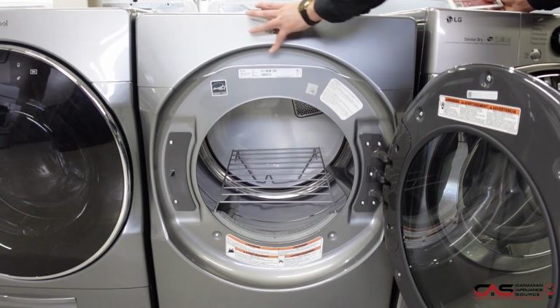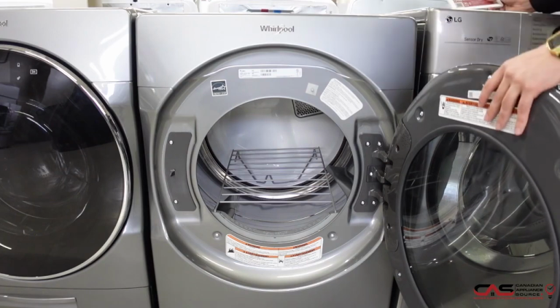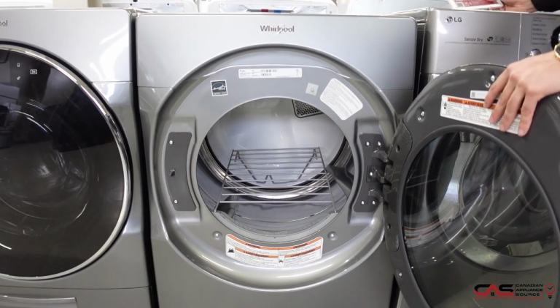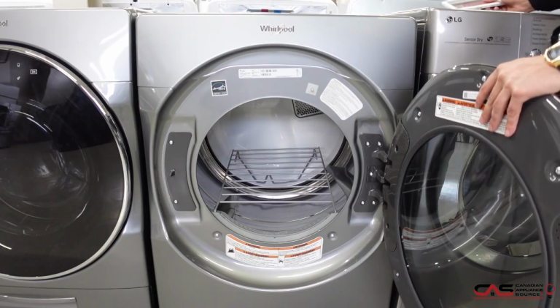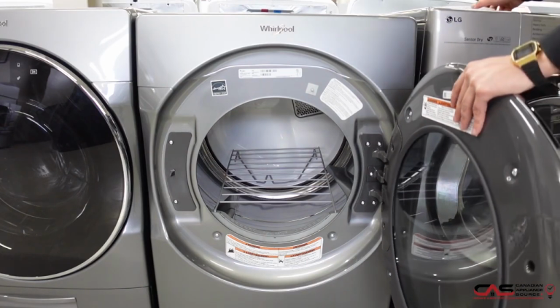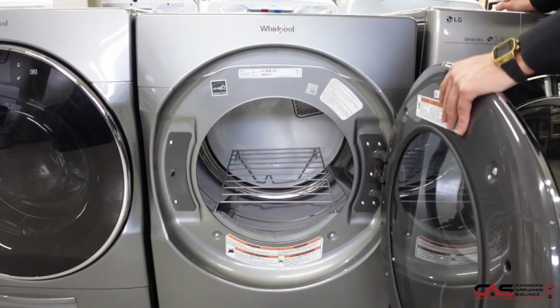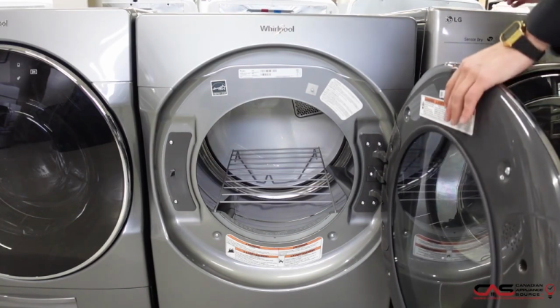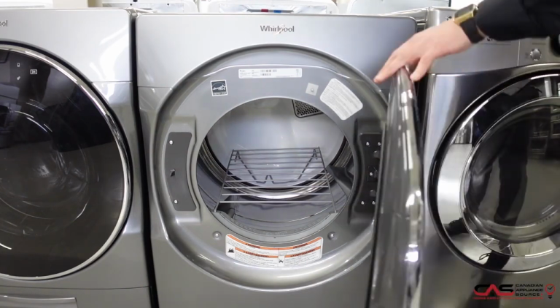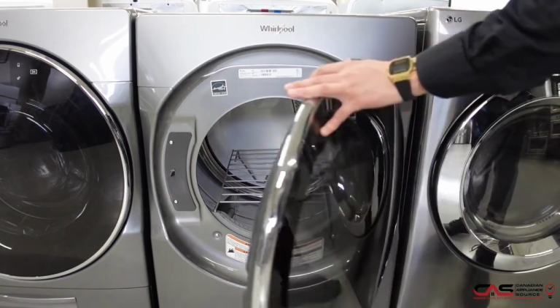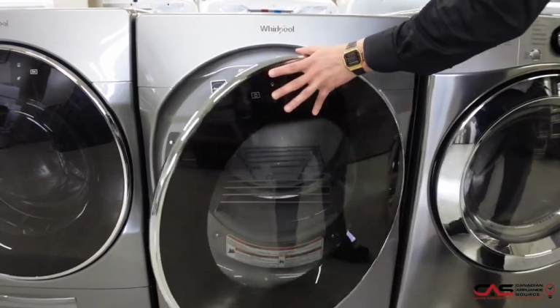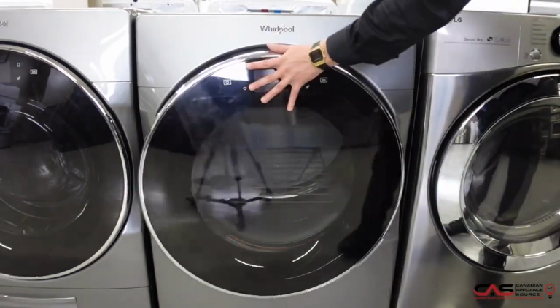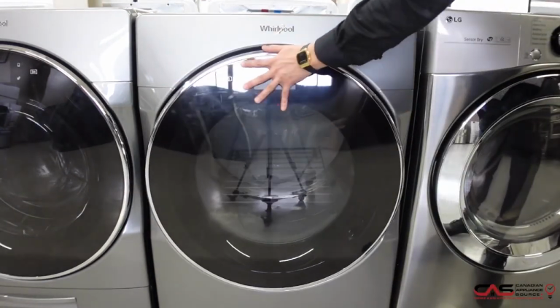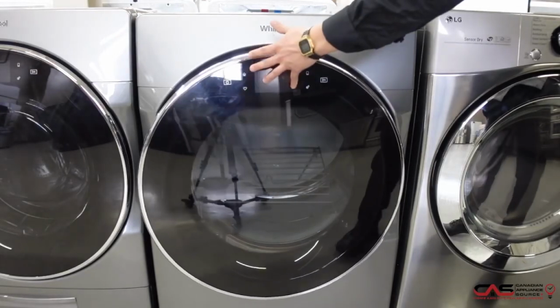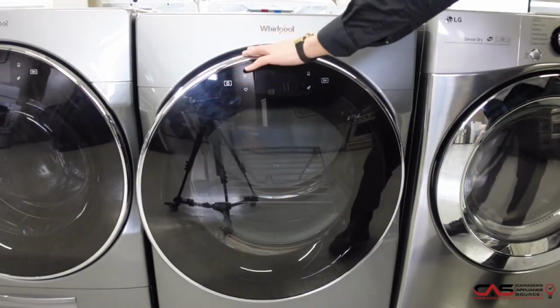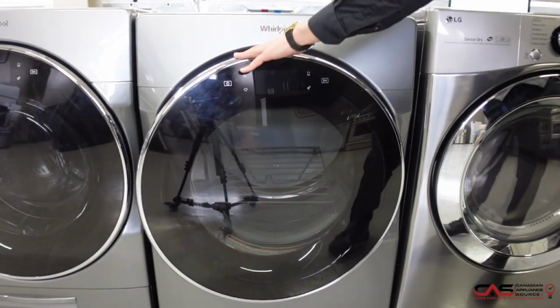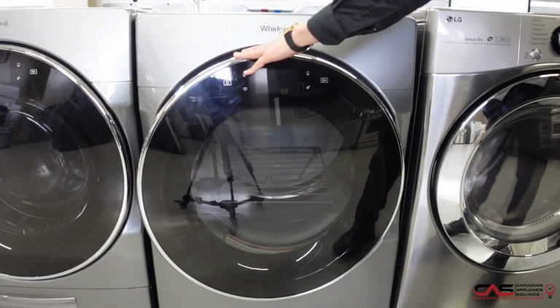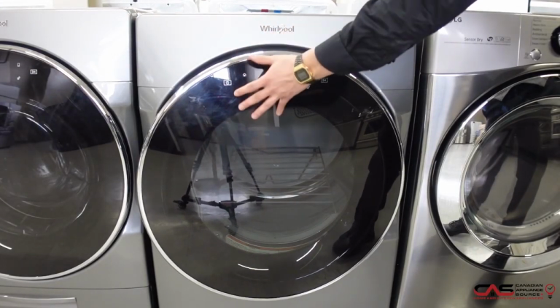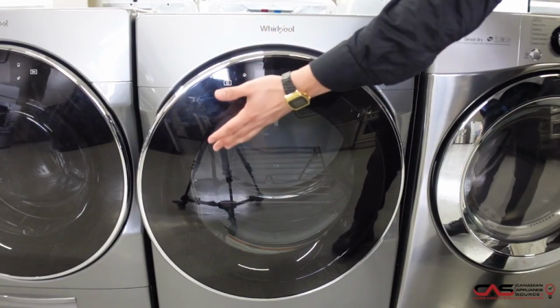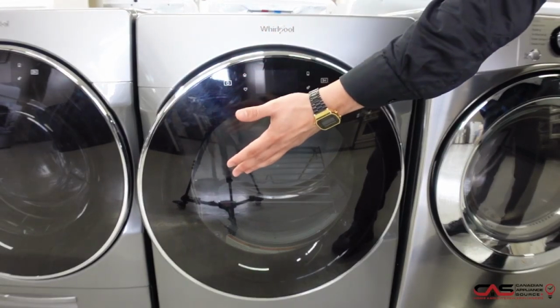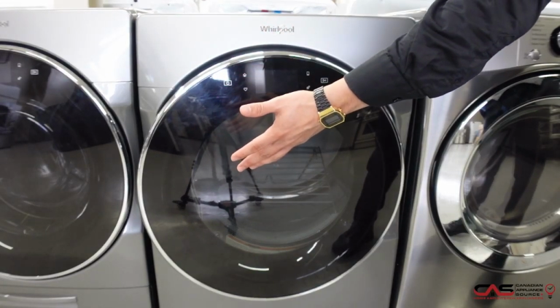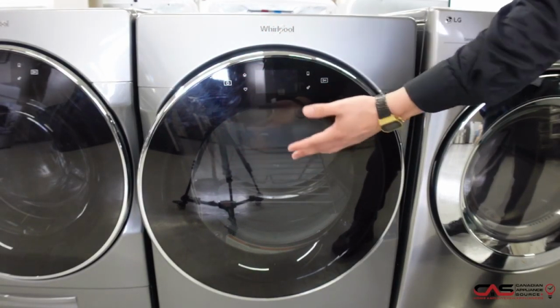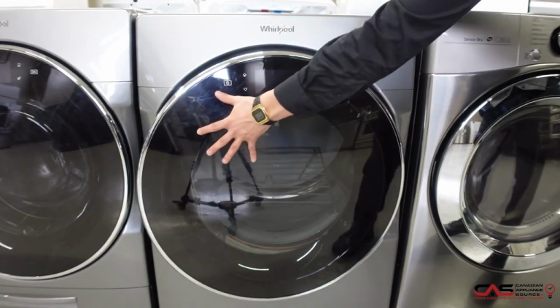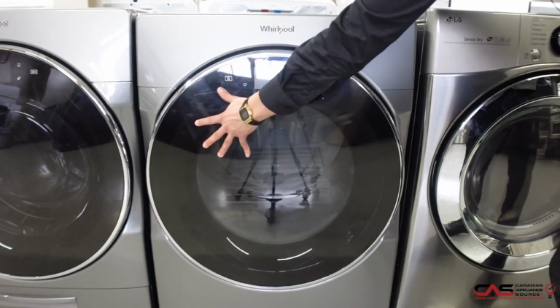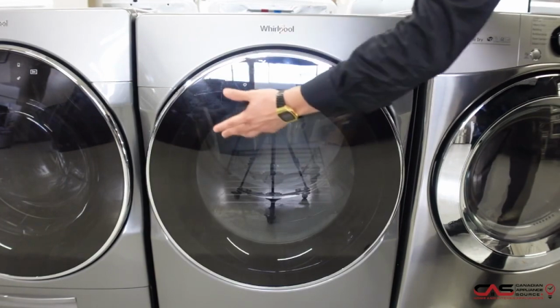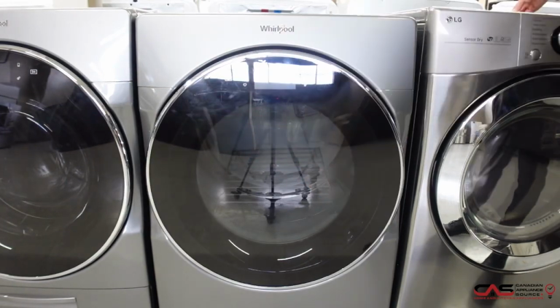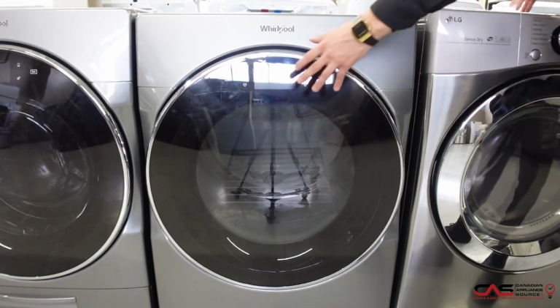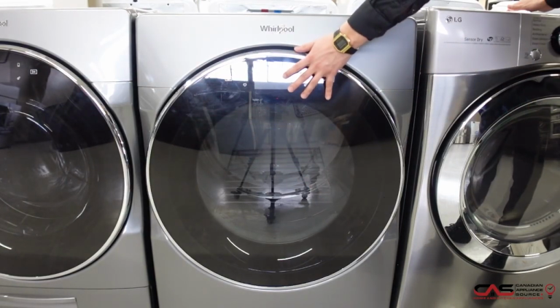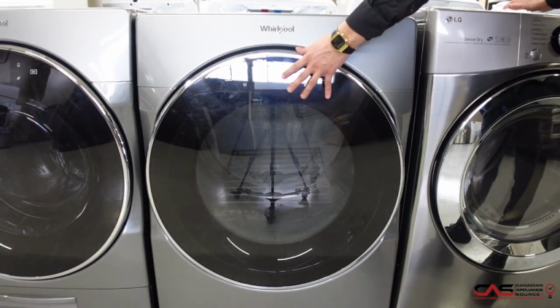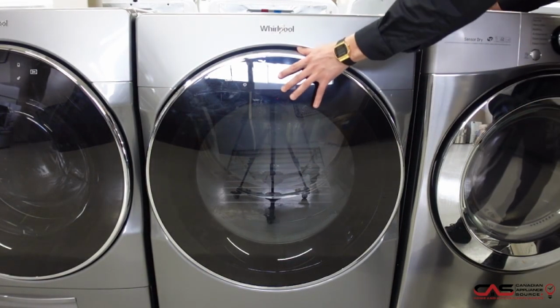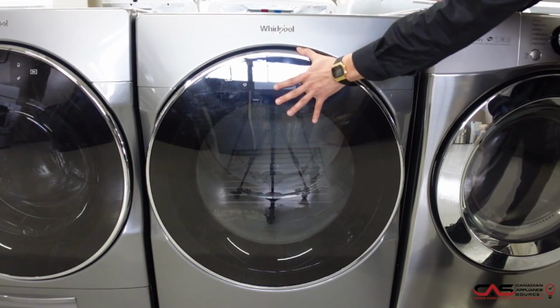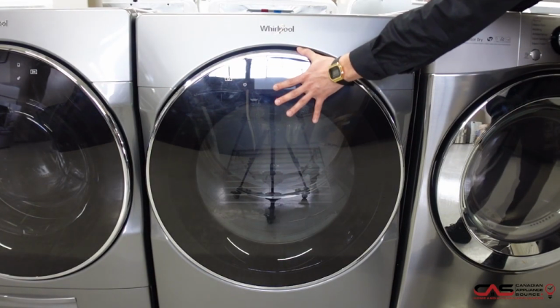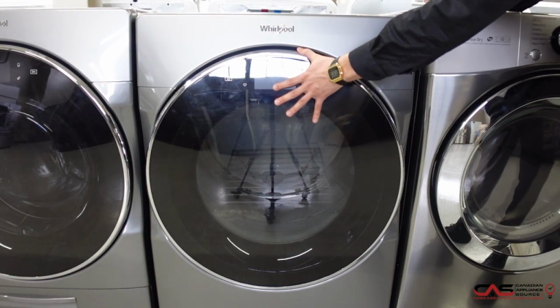It has five temperature settings and is Wi-Fi enabled, so you can keep up with your laundry no matter what with simple voice commands using a compatible voice-enabled device — your Google Home or Alexa. It is Energy Star certified and has a capacity of 7.4 cubic feet.